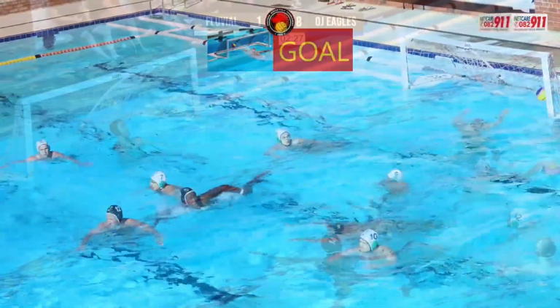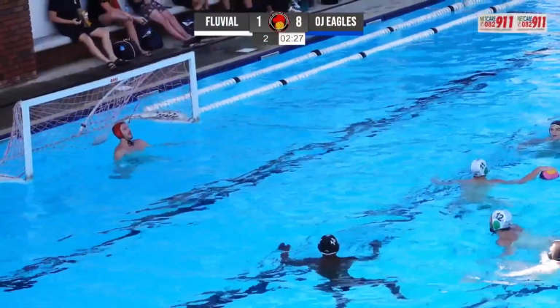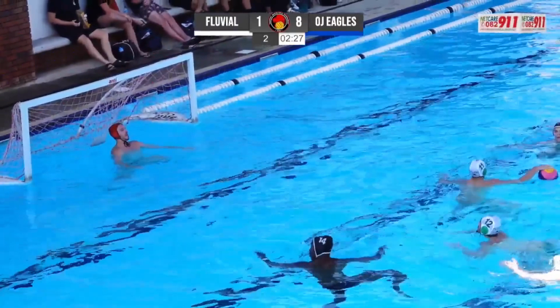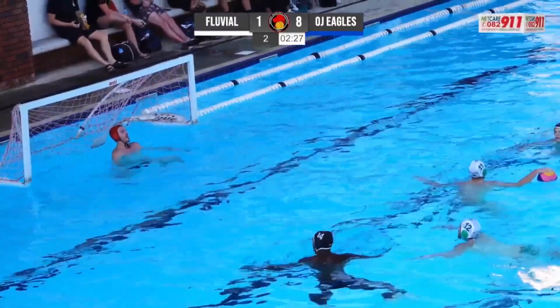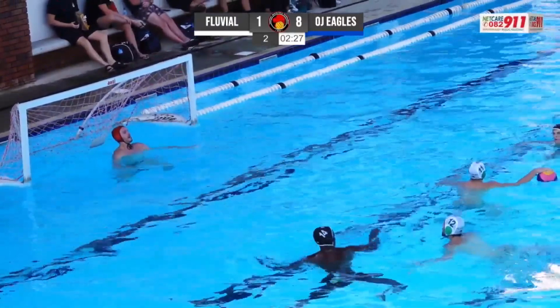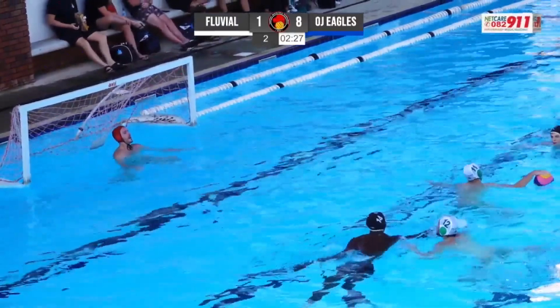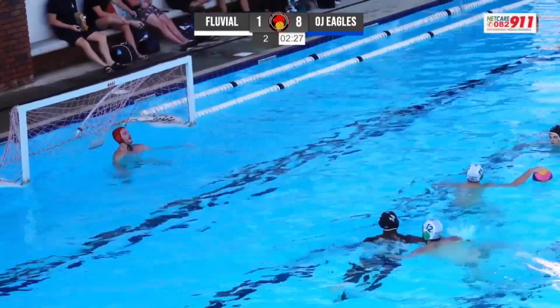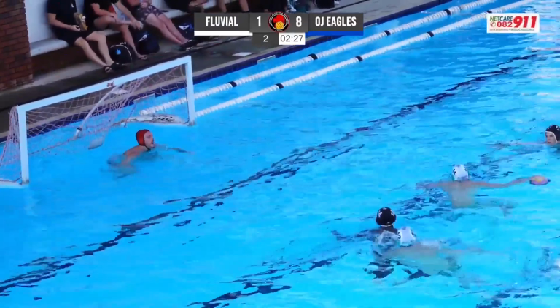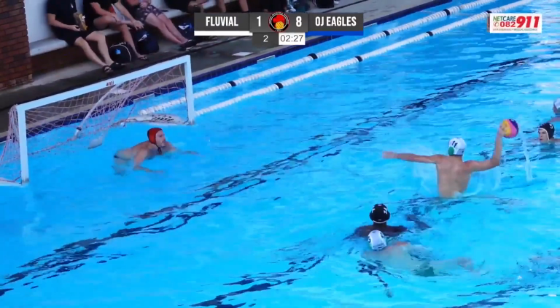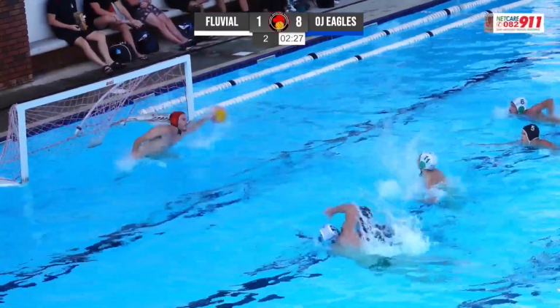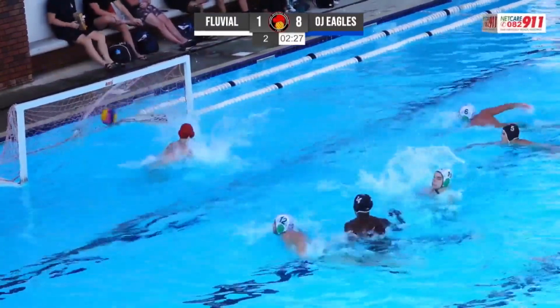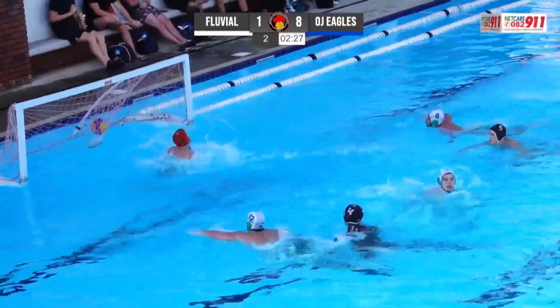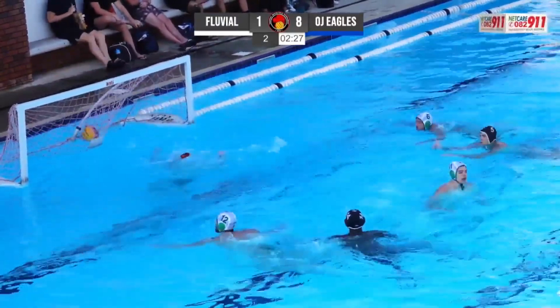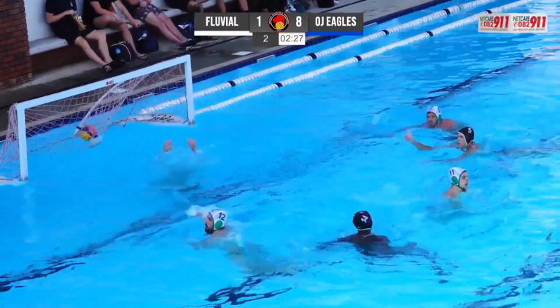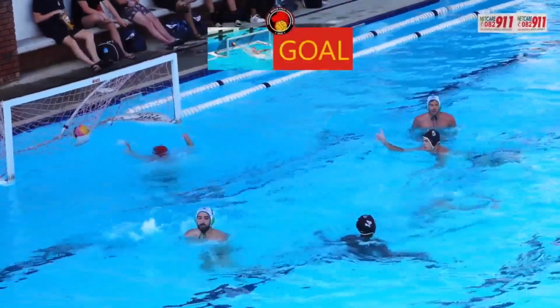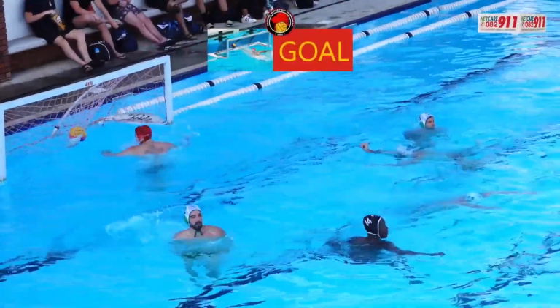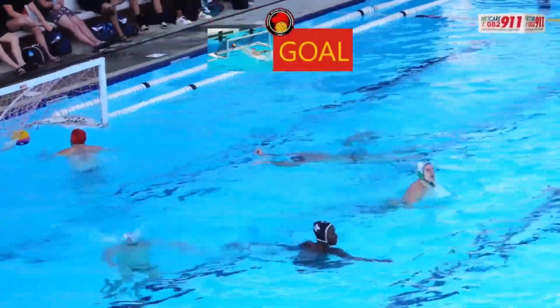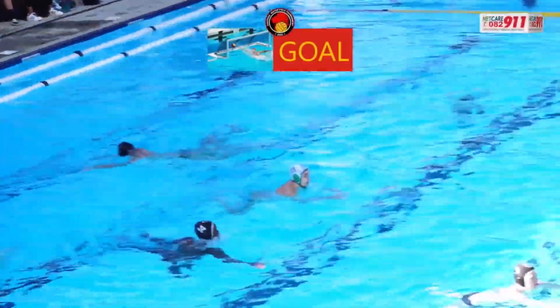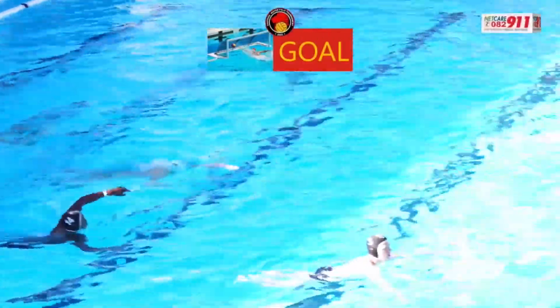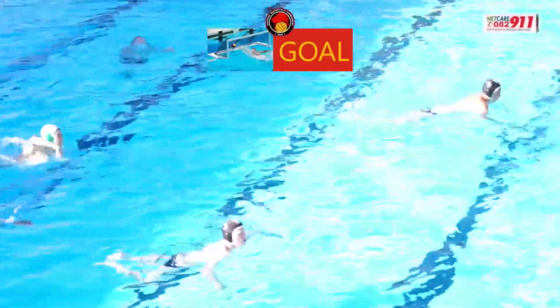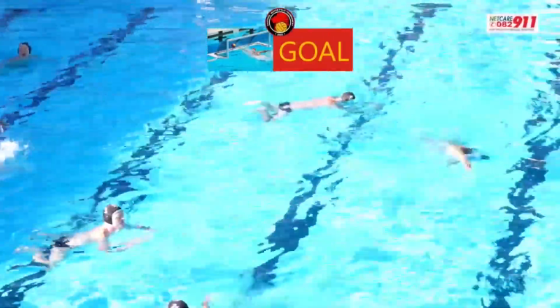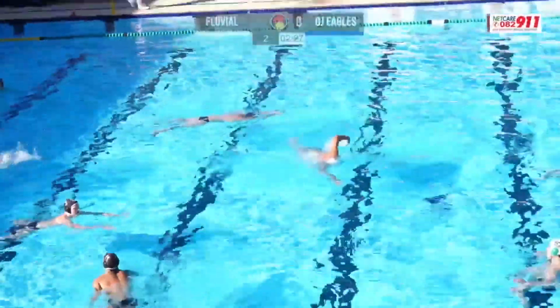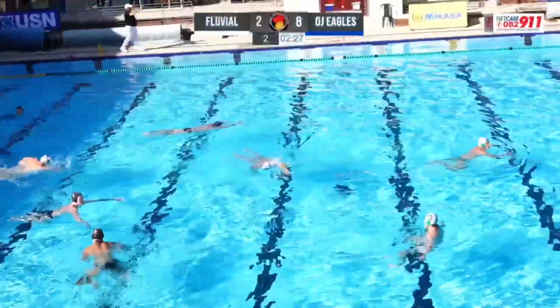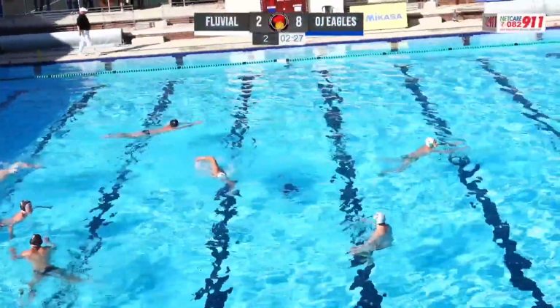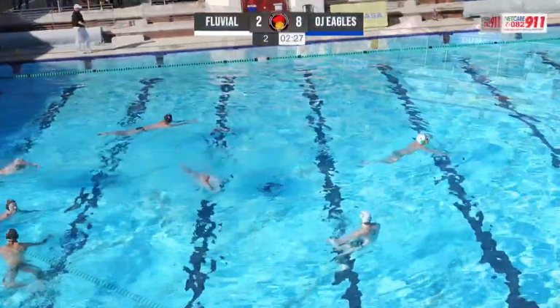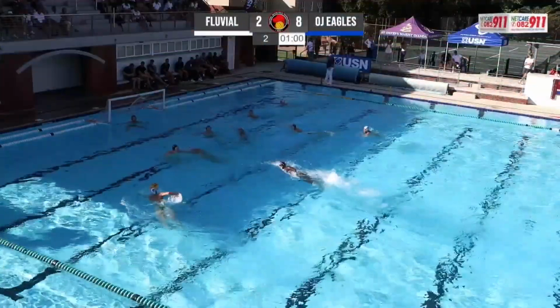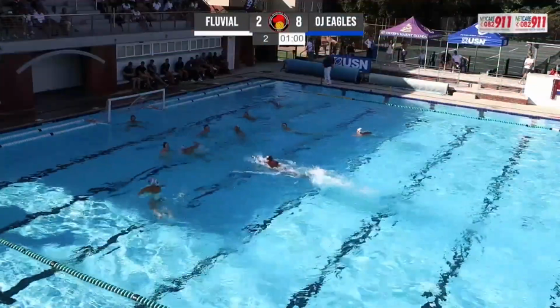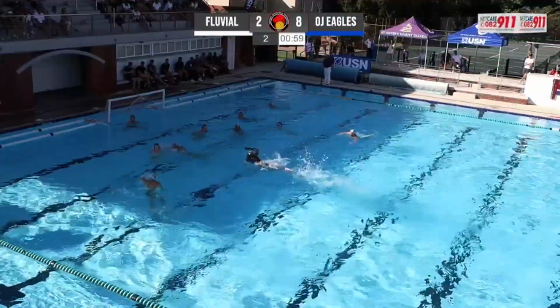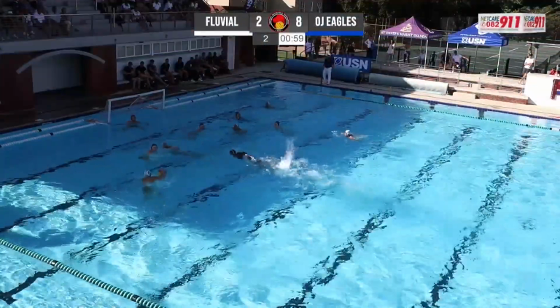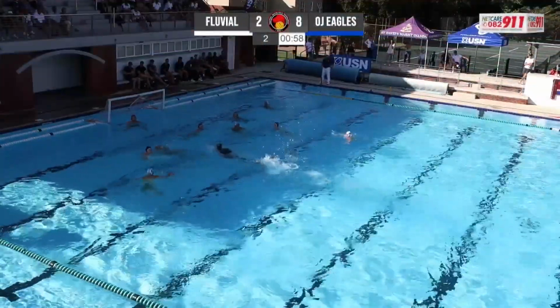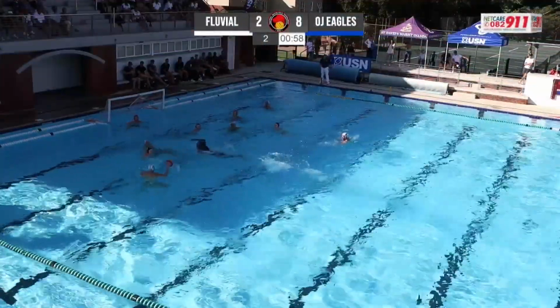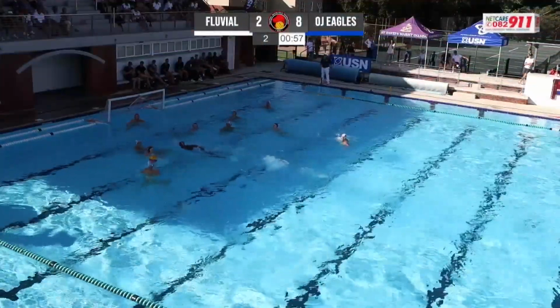Third time lucky here for Fluvial. Antonio Pereira stepping up, has the crack and he's buried it. Very well done there by the number 11 from Fluvial. The Fluvial side very vocal at the moment.